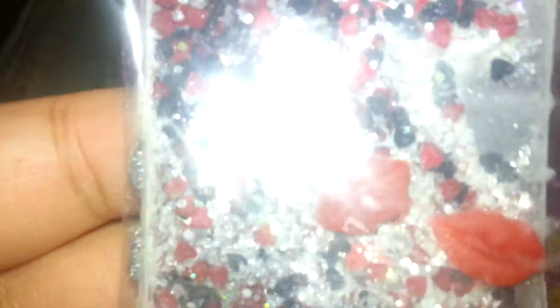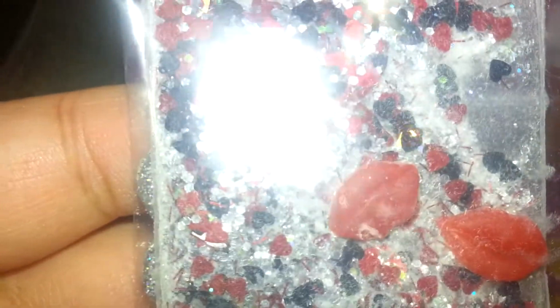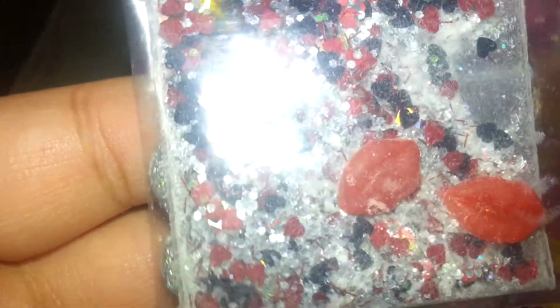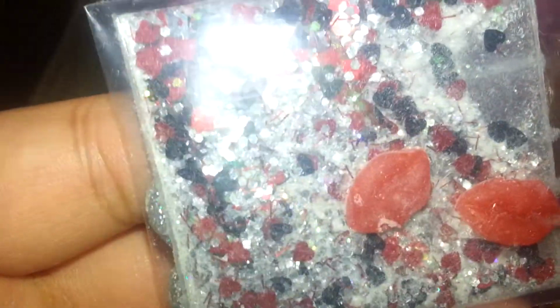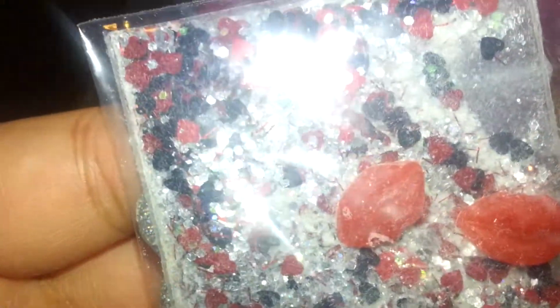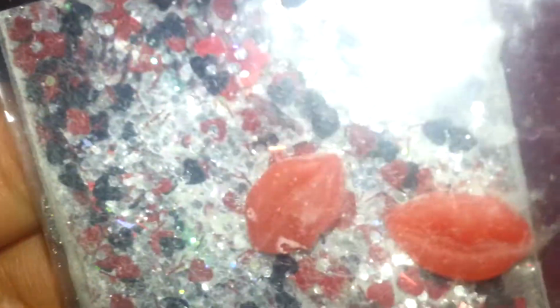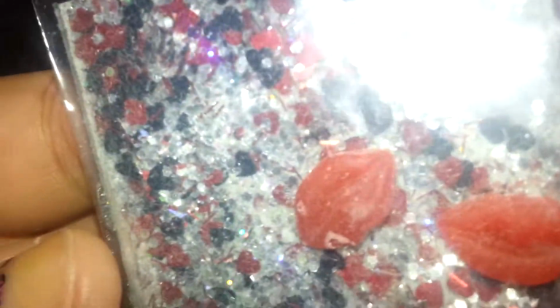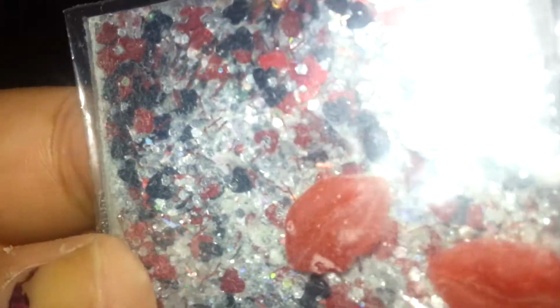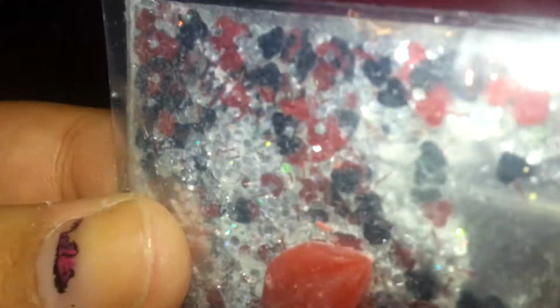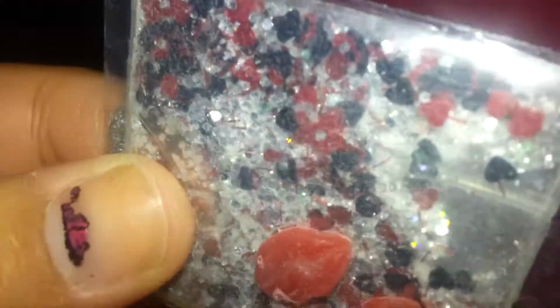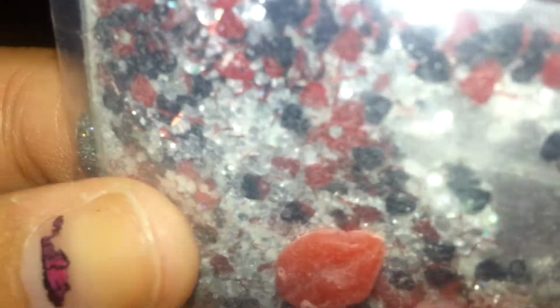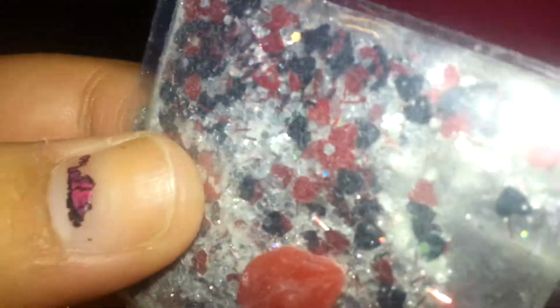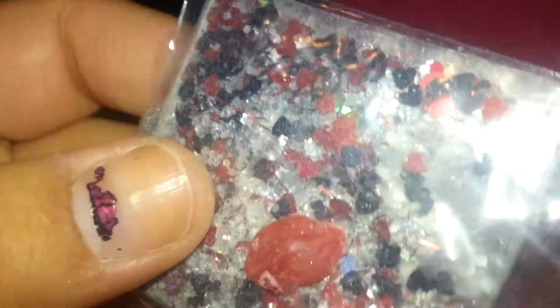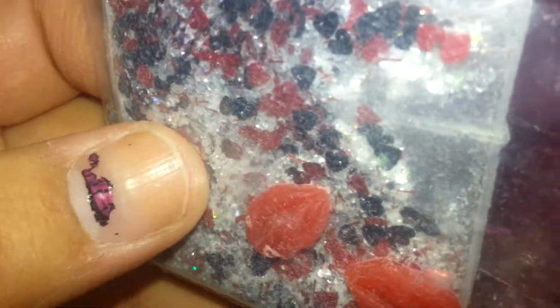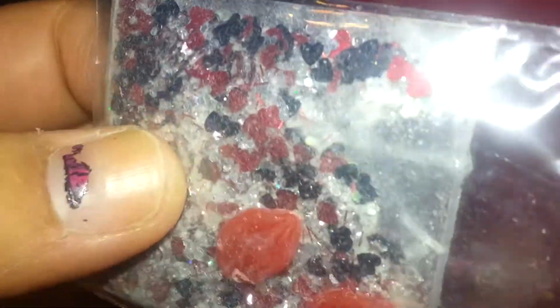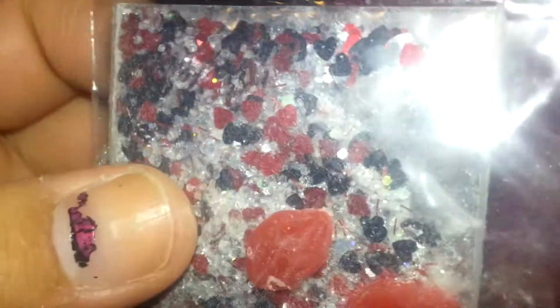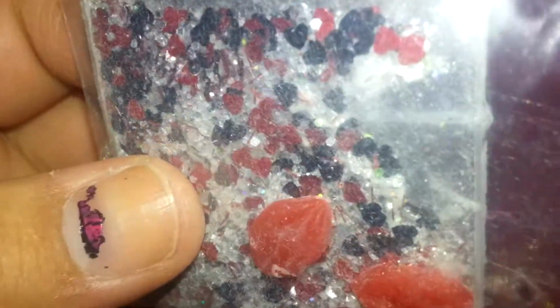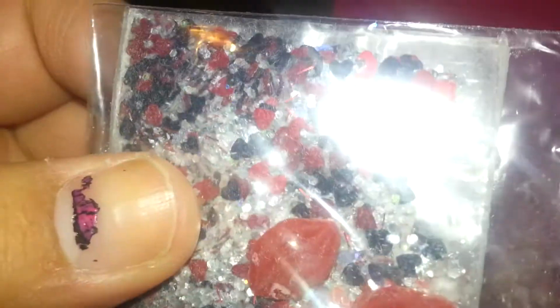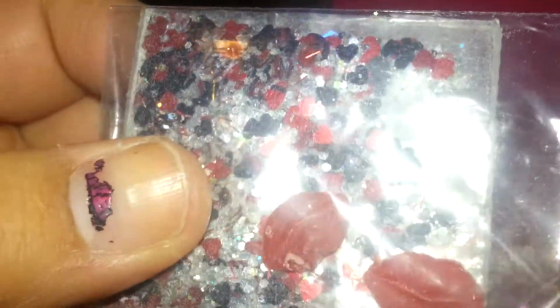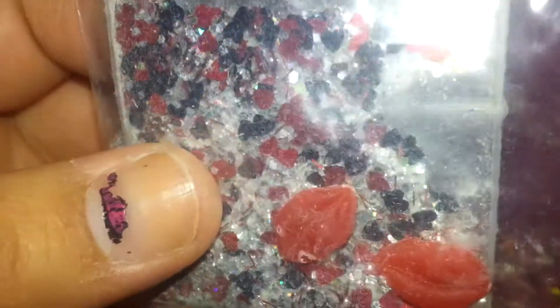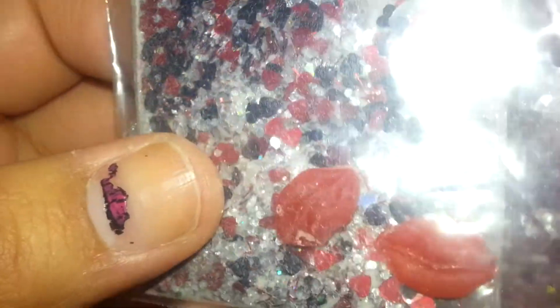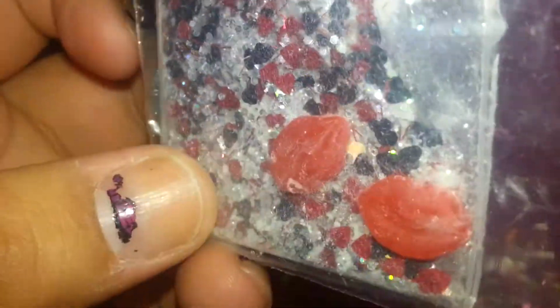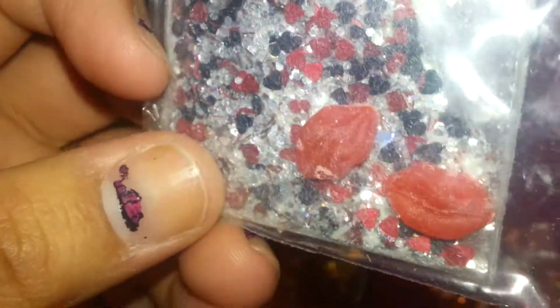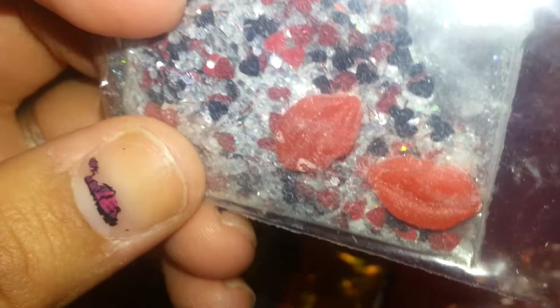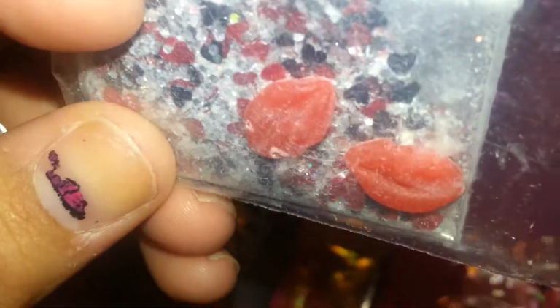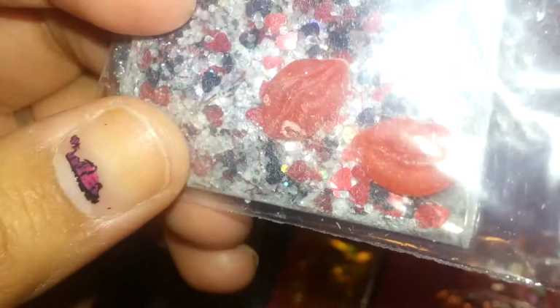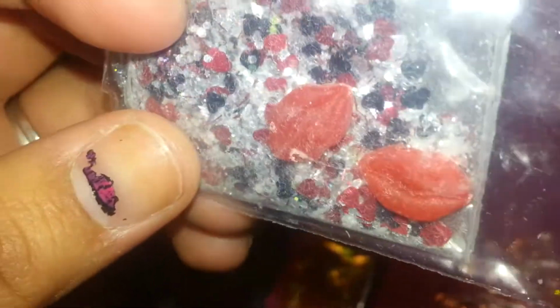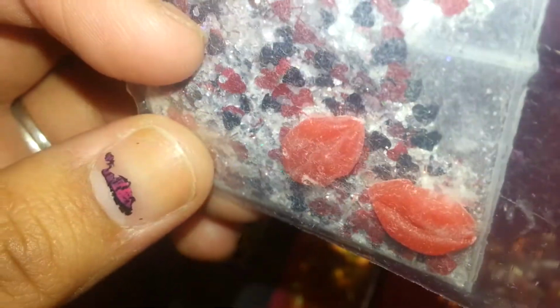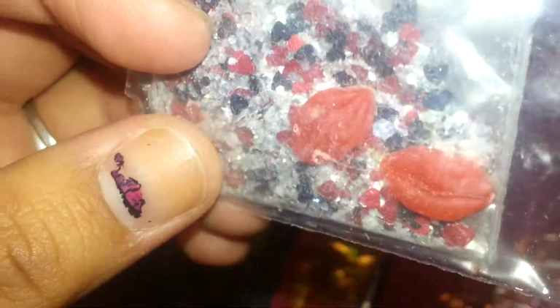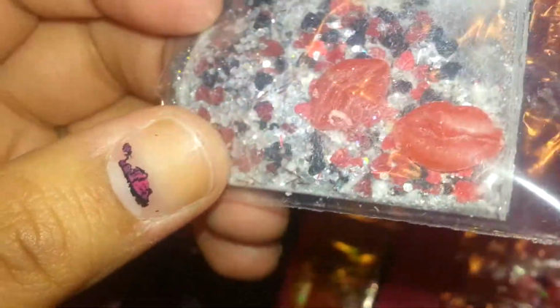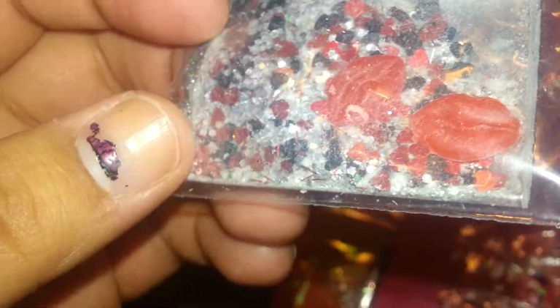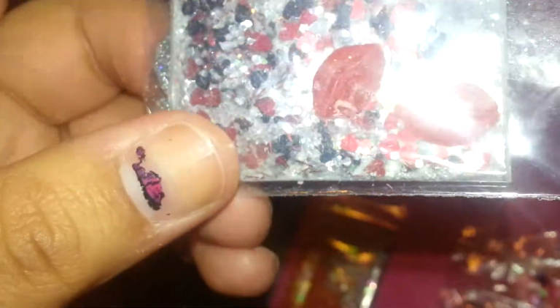I absolutely love this mix. It's just so pretty. It's white, silver, red, and black. I see some holographic in there, red tinsel, black and red hearts. Love it.